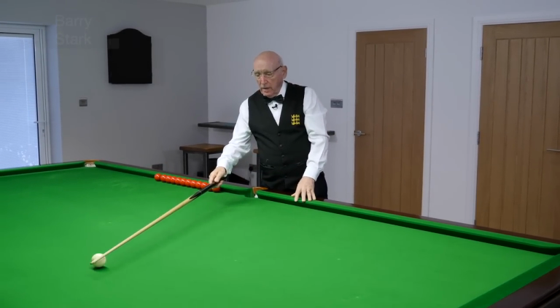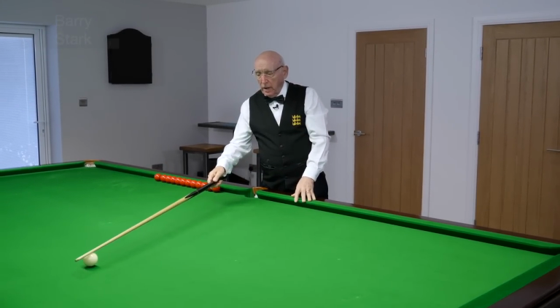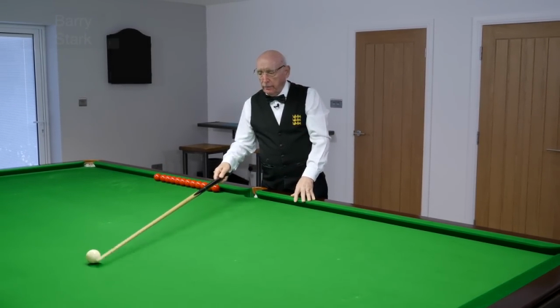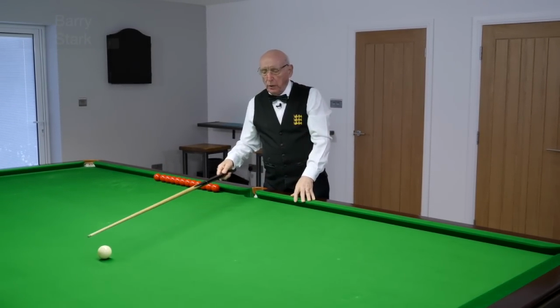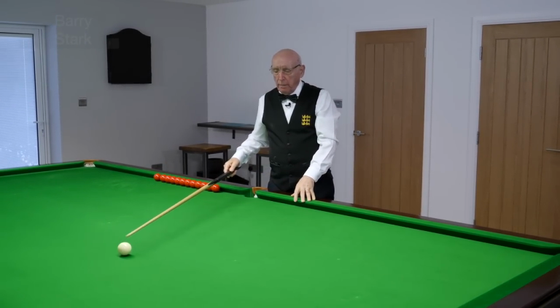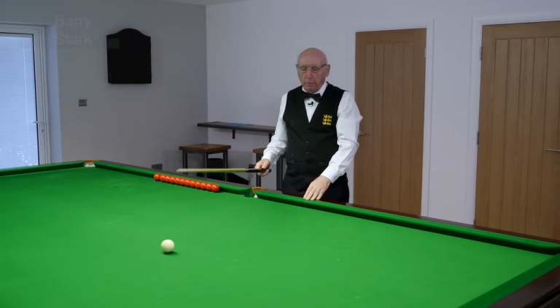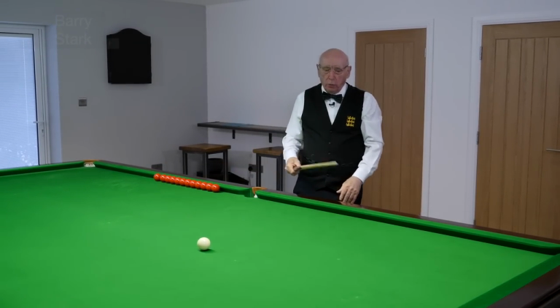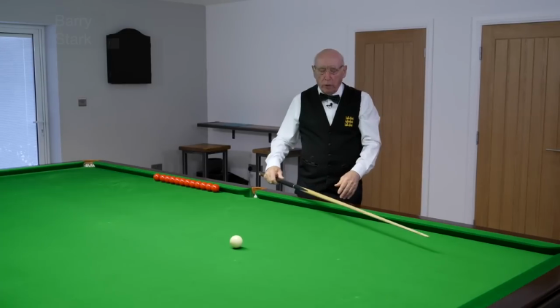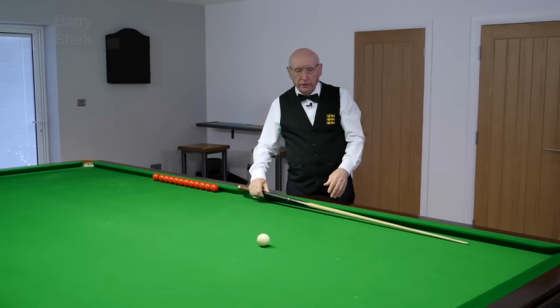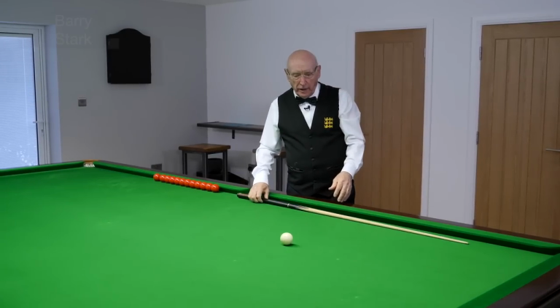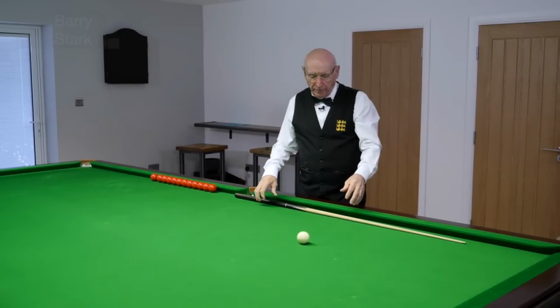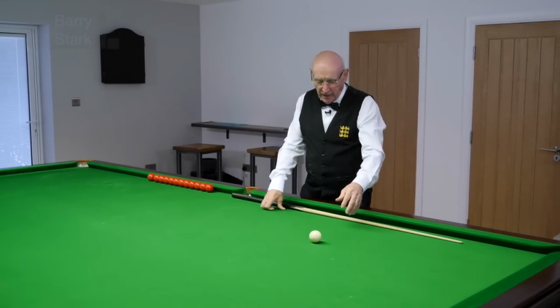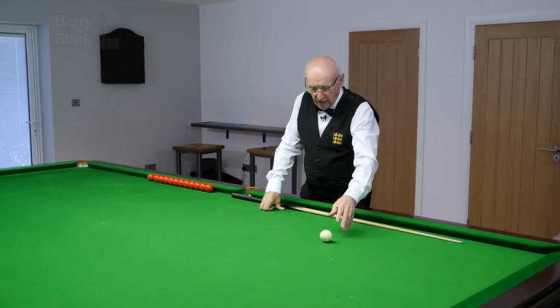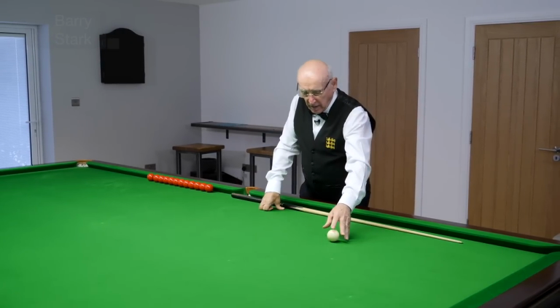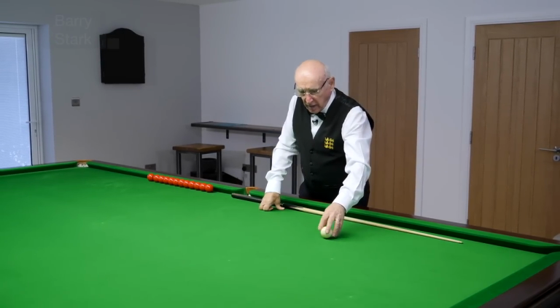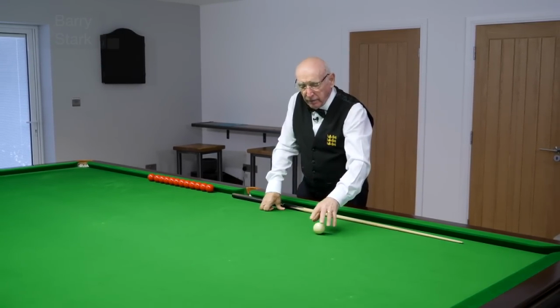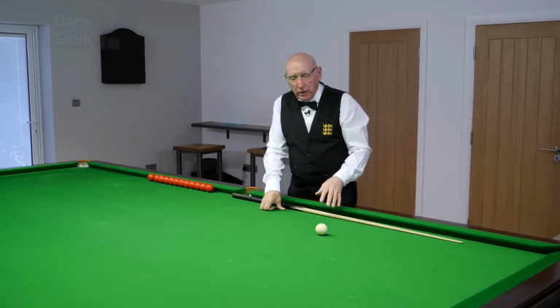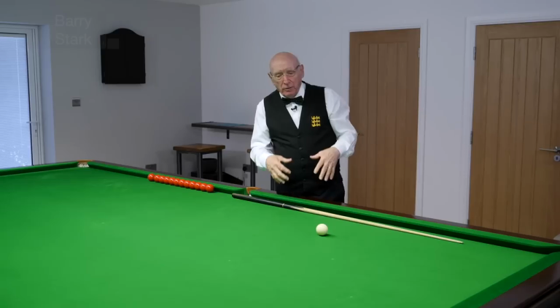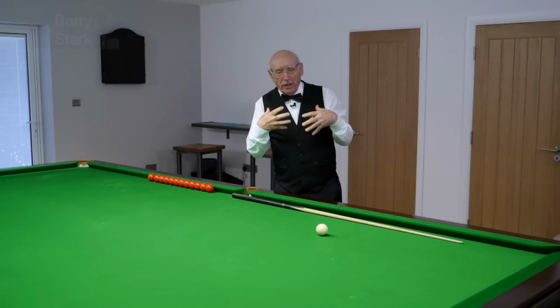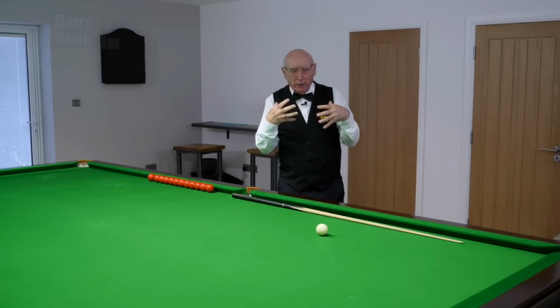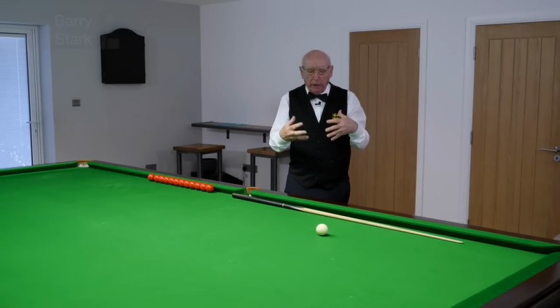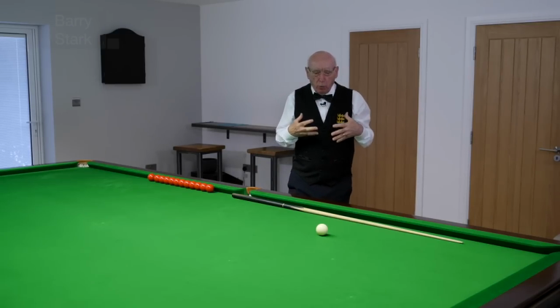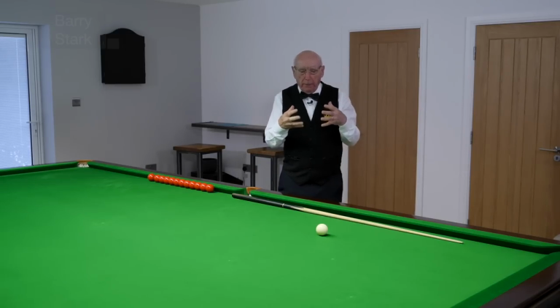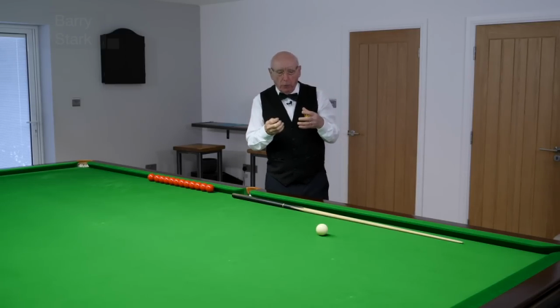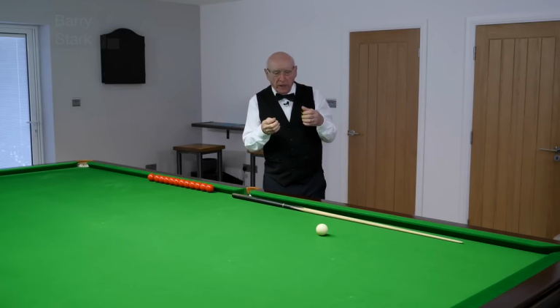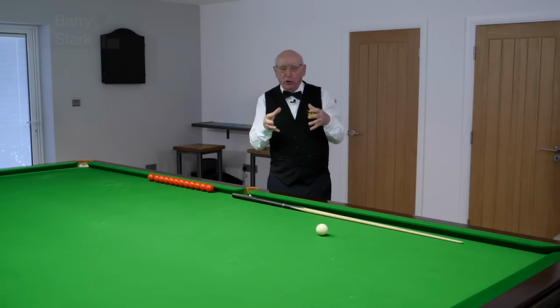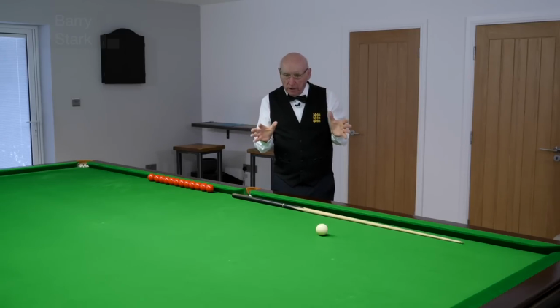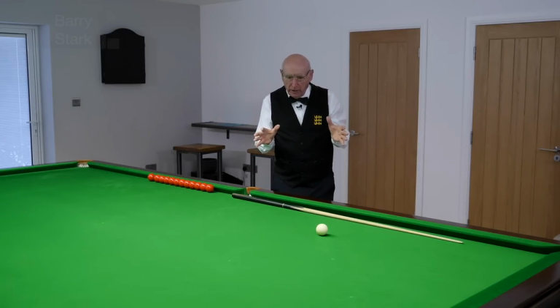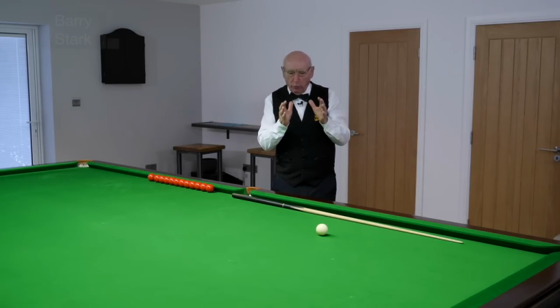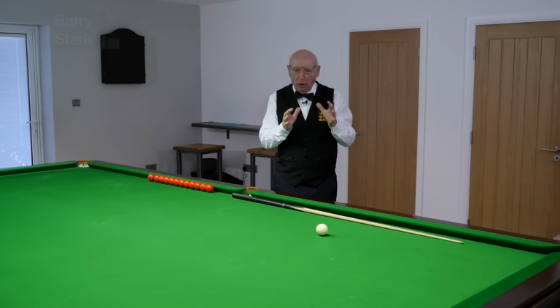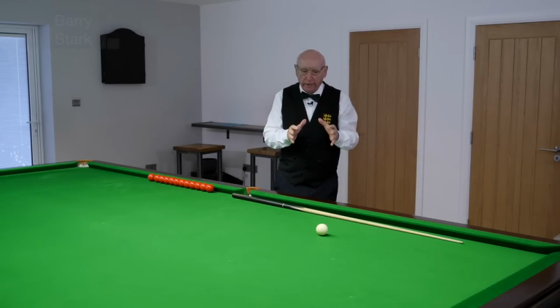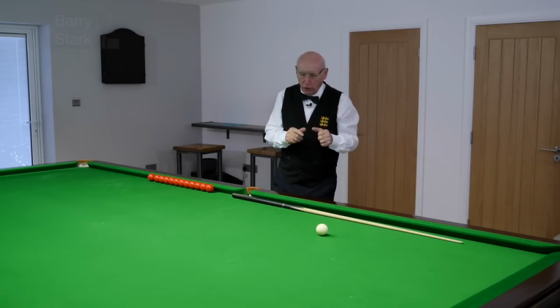I have just potted that black ball with right-hand side. In this video I'd like to explain why people generally speaking do not like that shot.